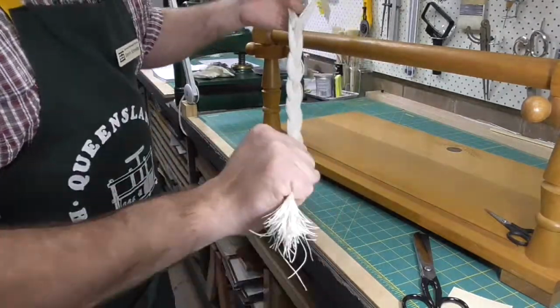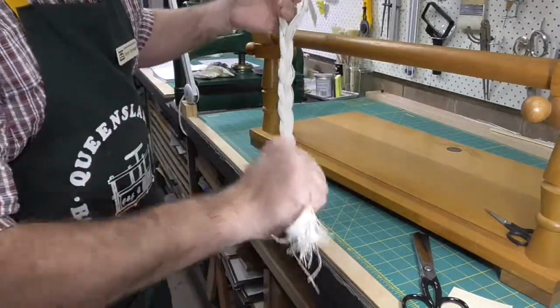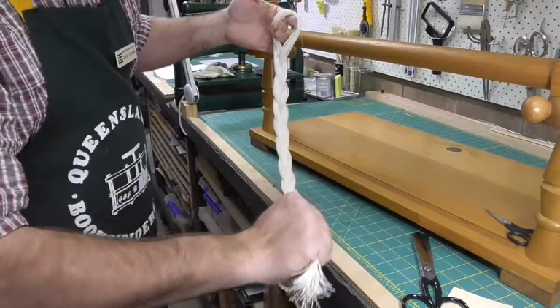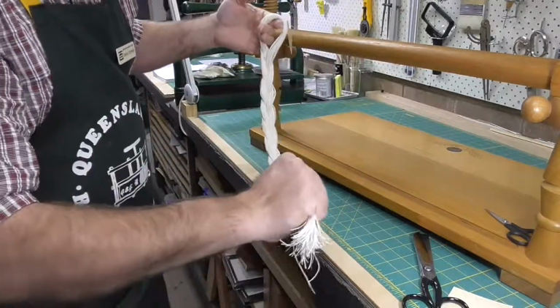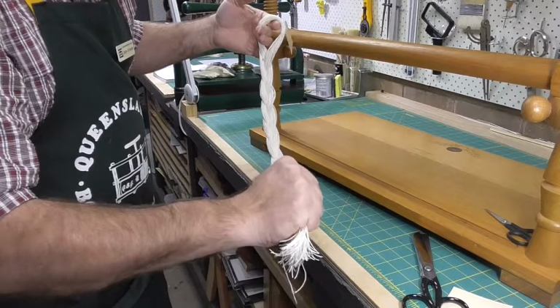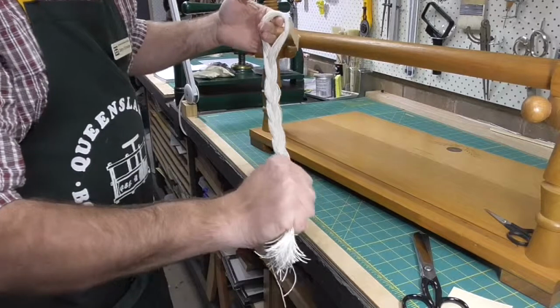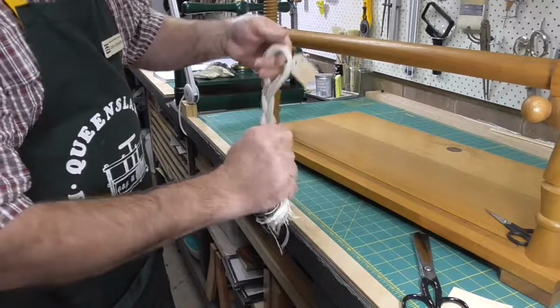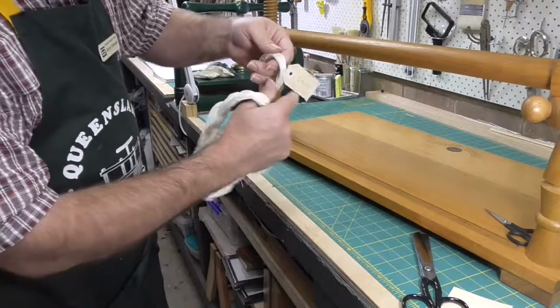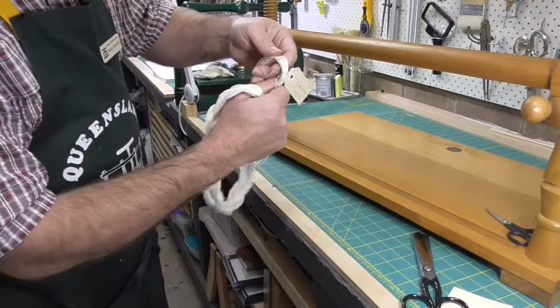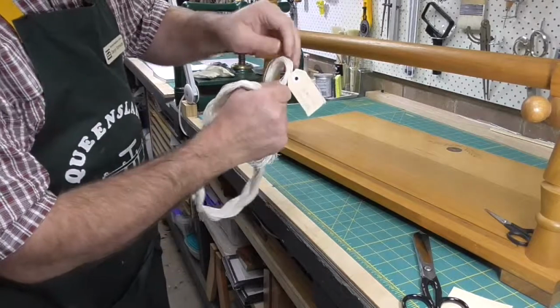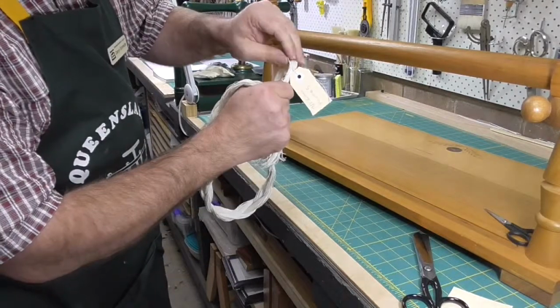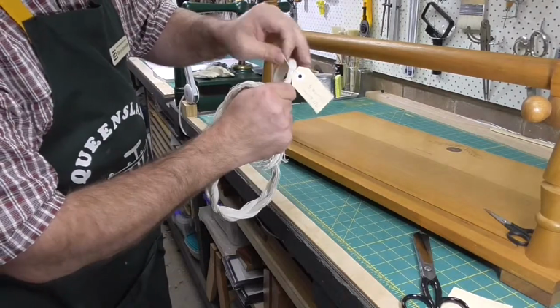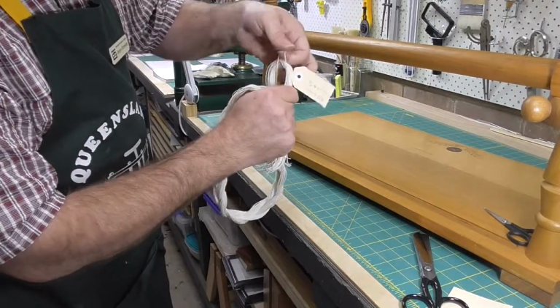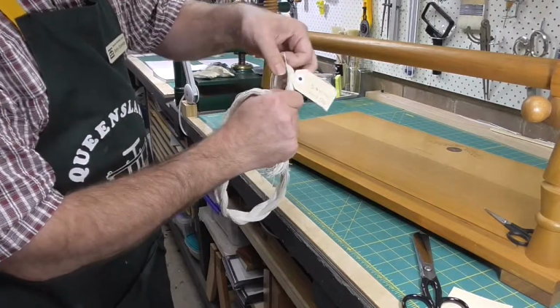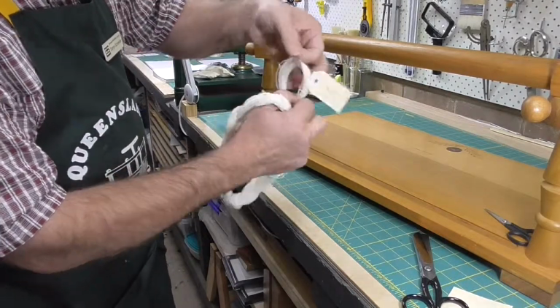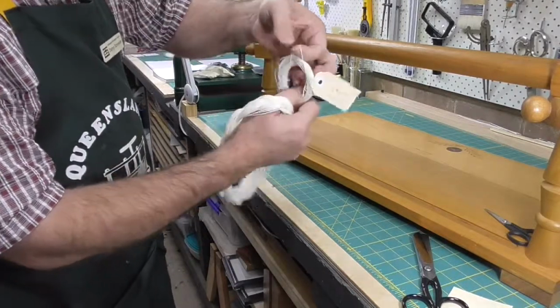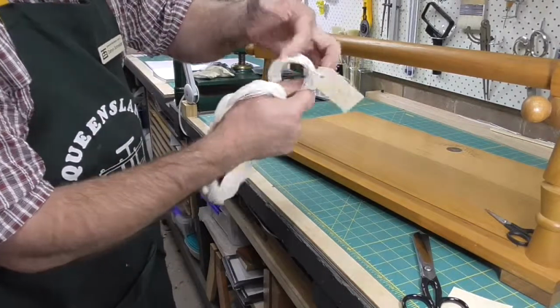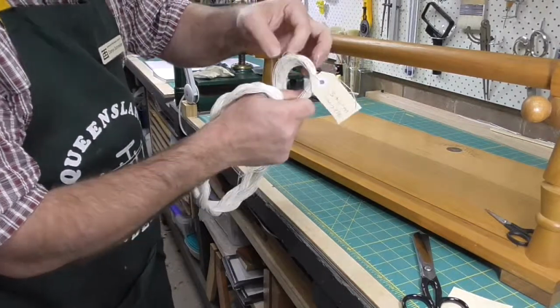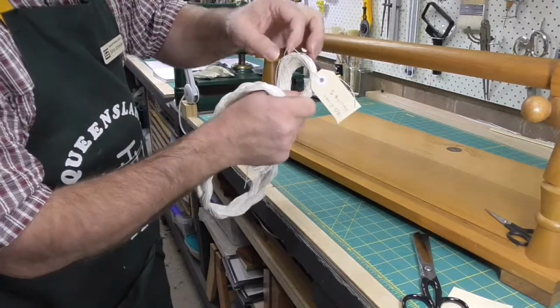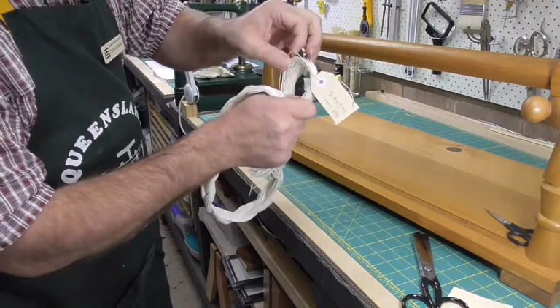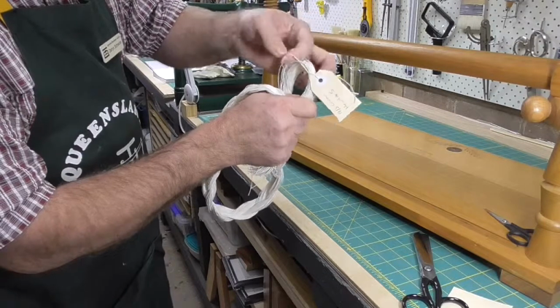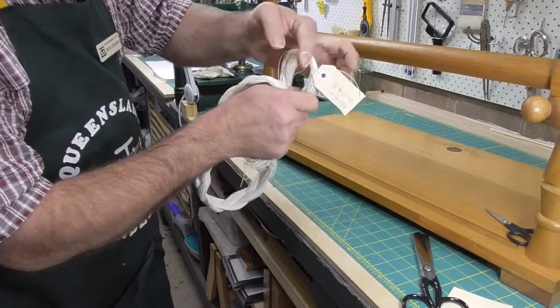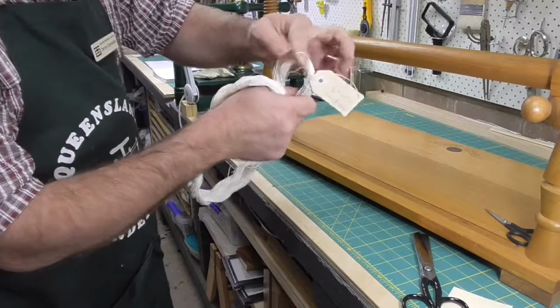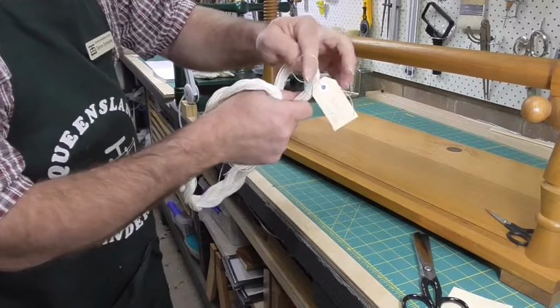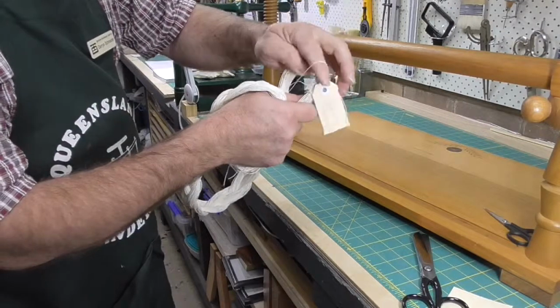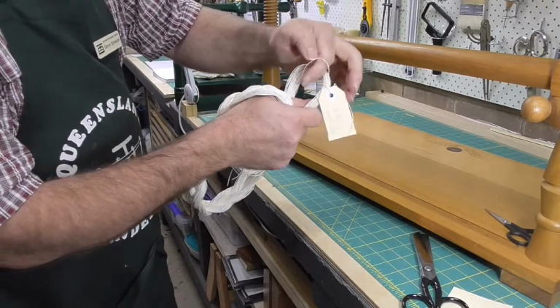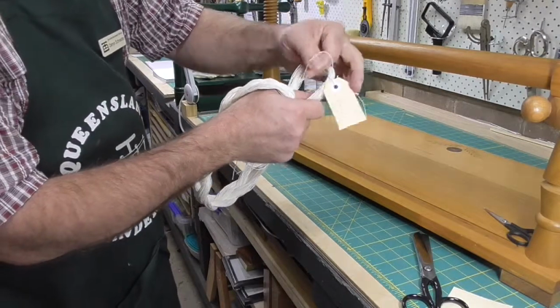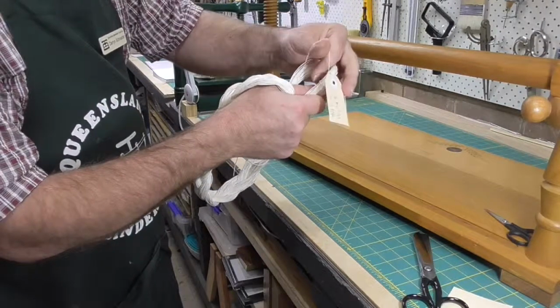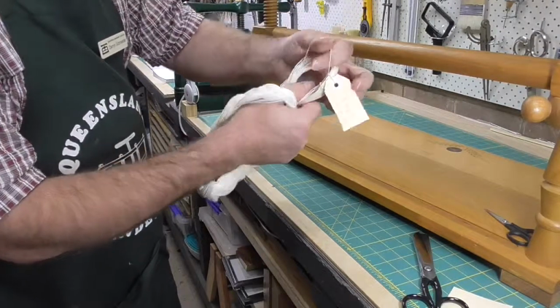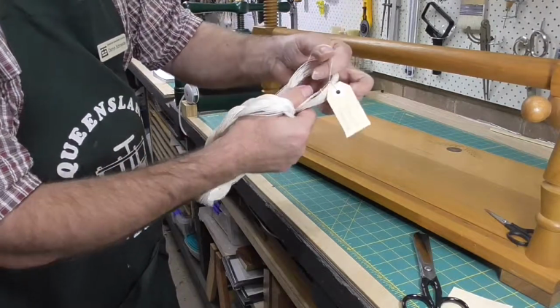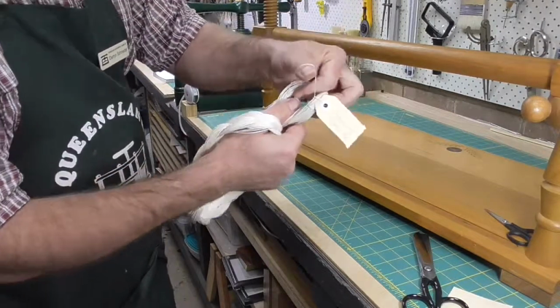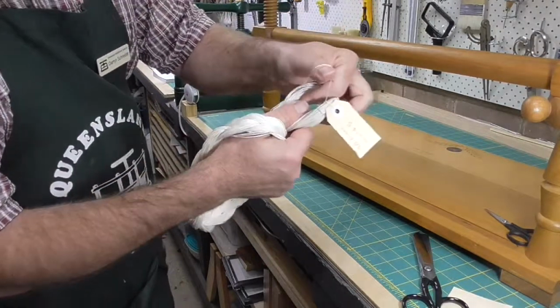Now, to get a piece of thread, it's simply a matter of grabbing the end, finding one single thread at the top, grabbing that and pulling it out.